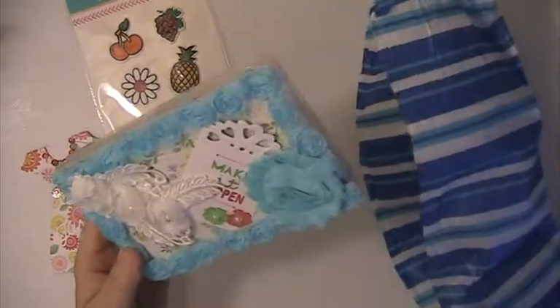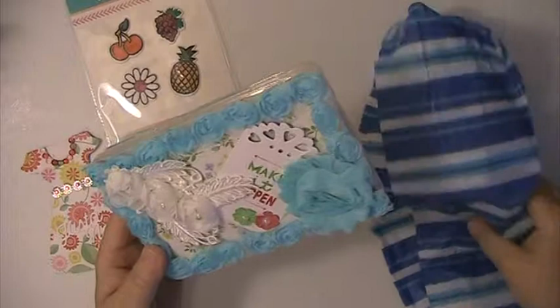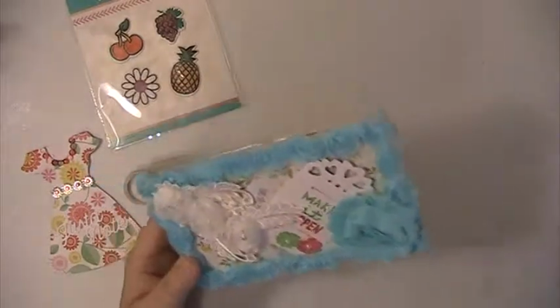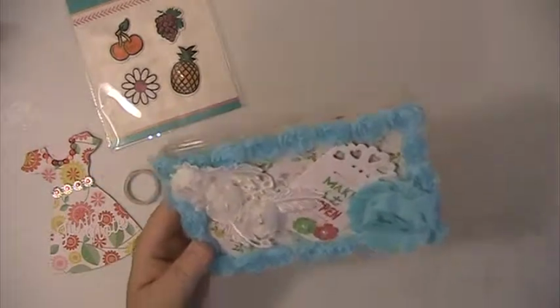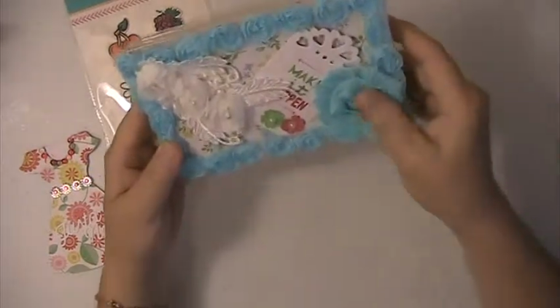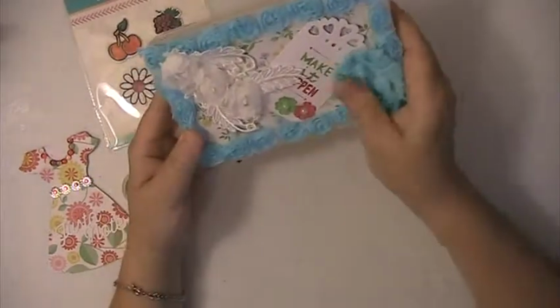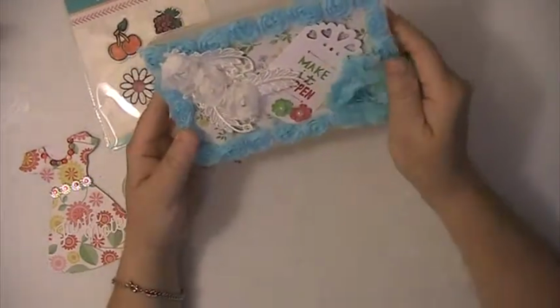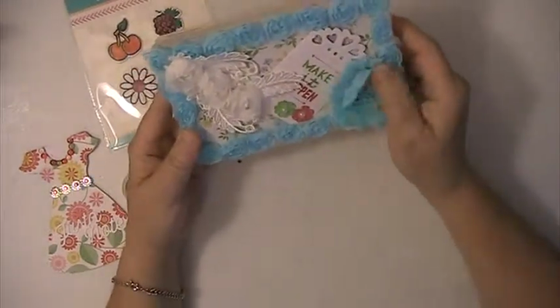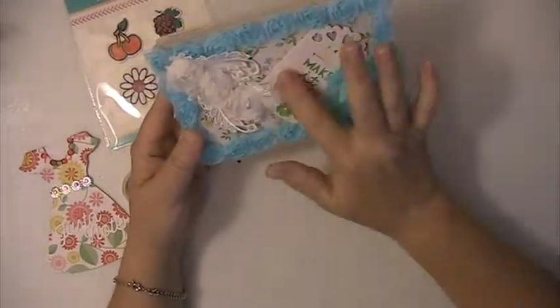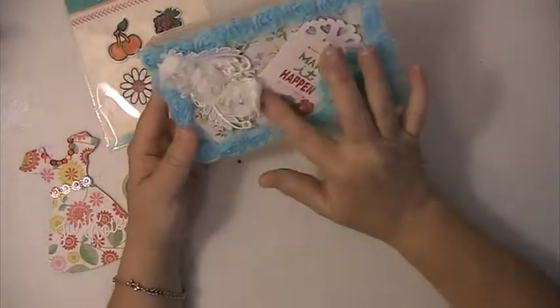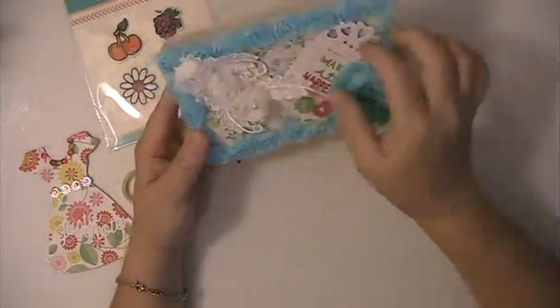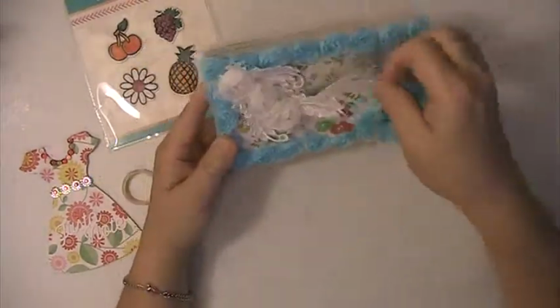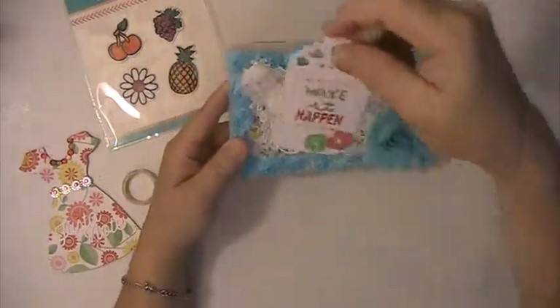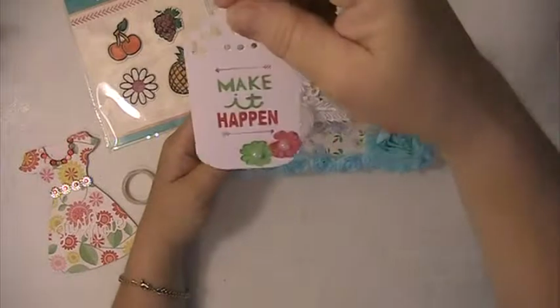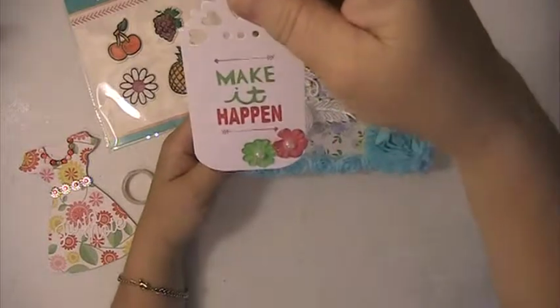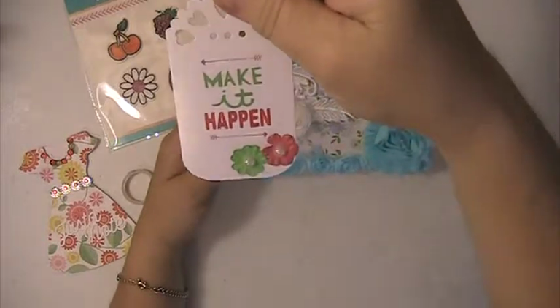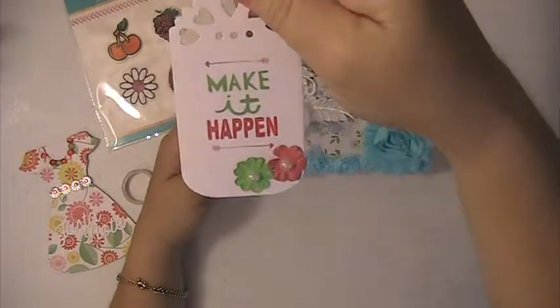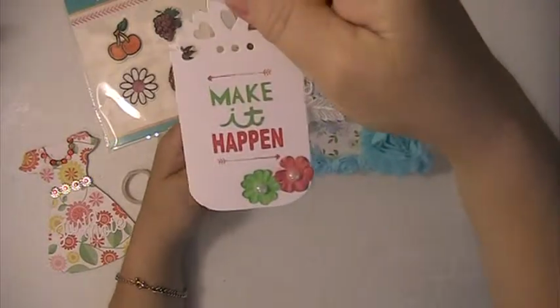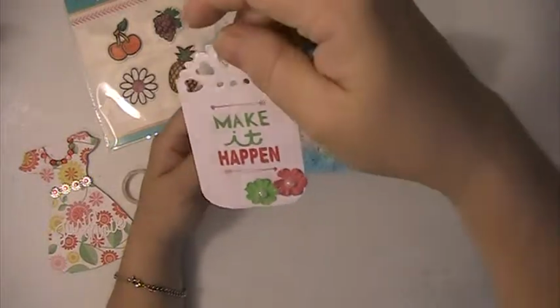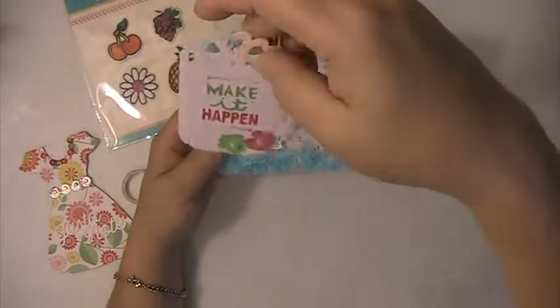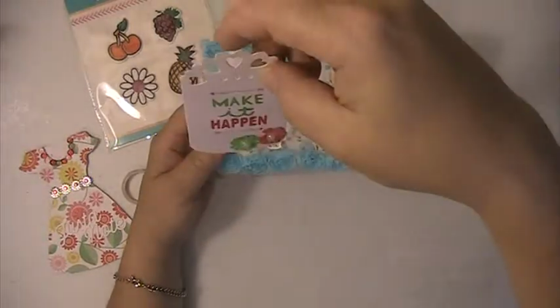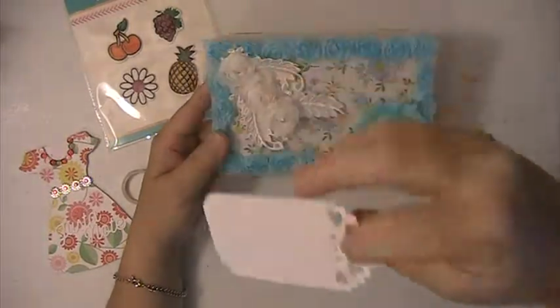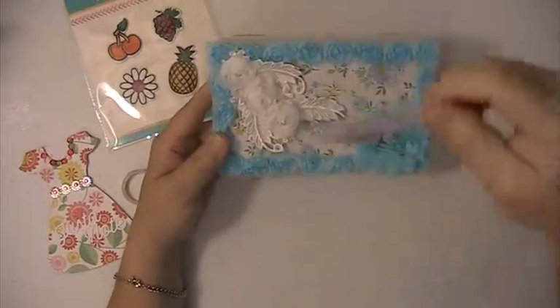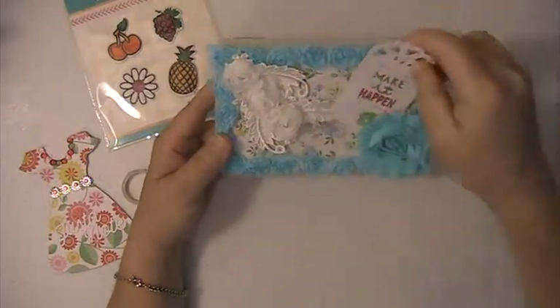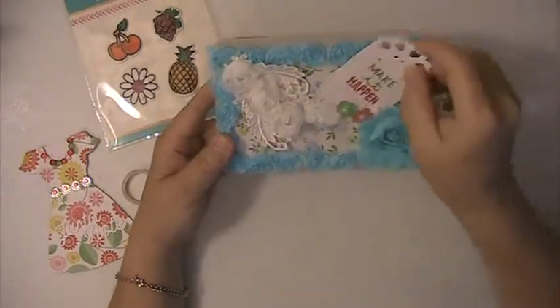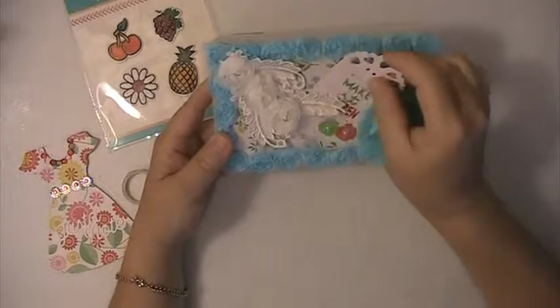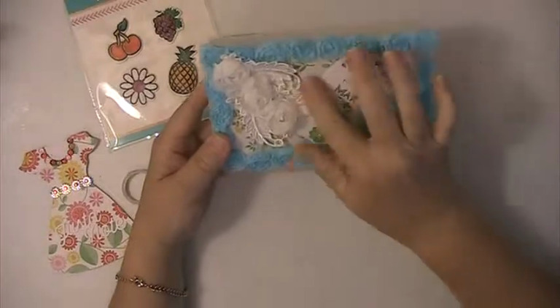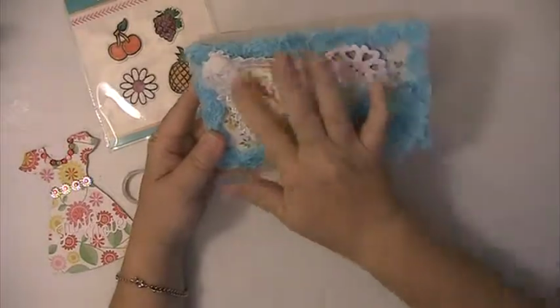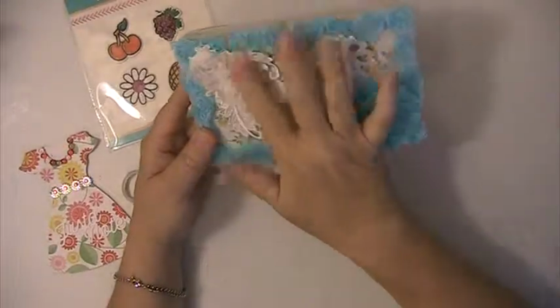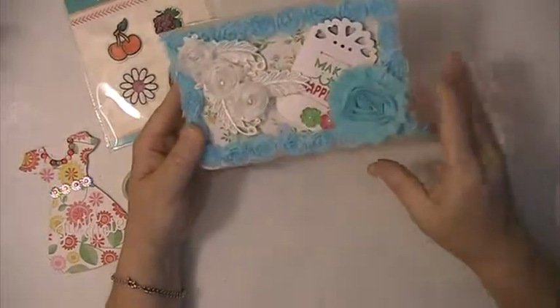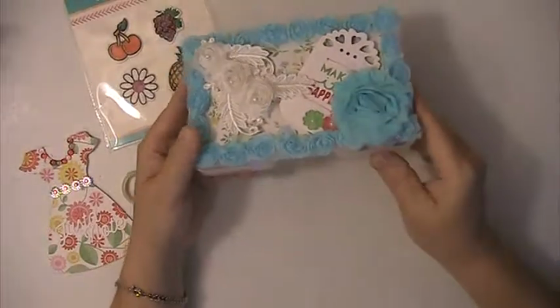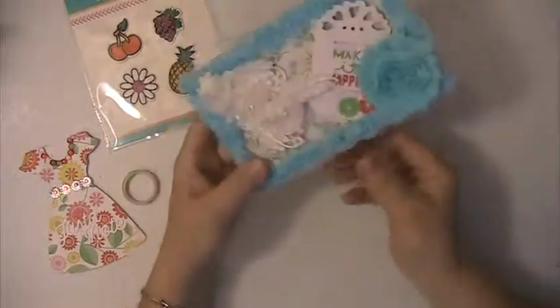This is an embellishment box. It says this little tag, 'make it happen.' So cute. Love that tag. Love how you decorated the box. Very, very pretty.